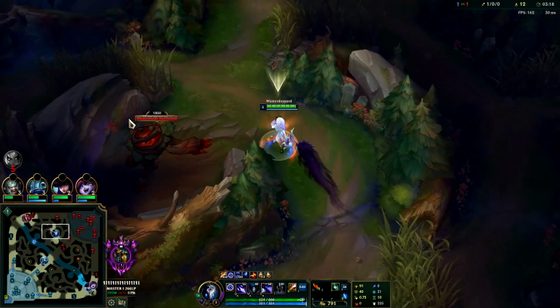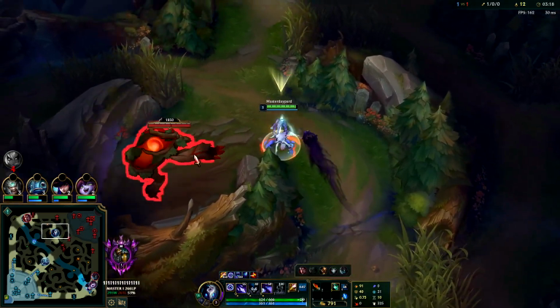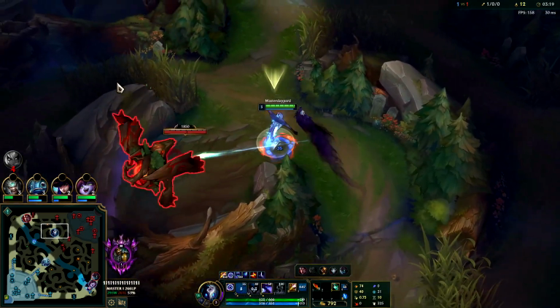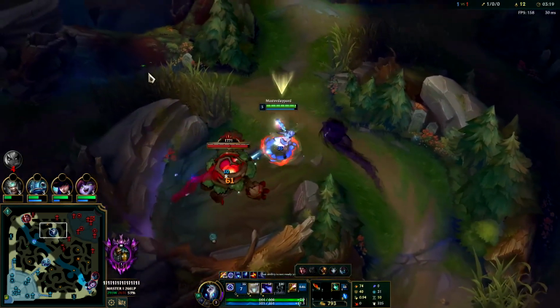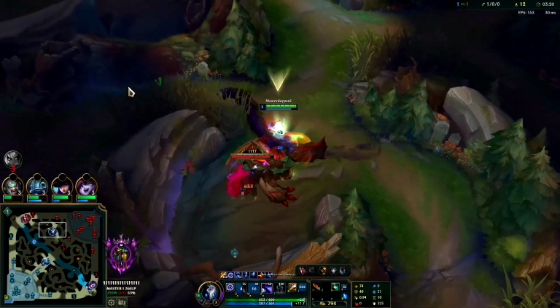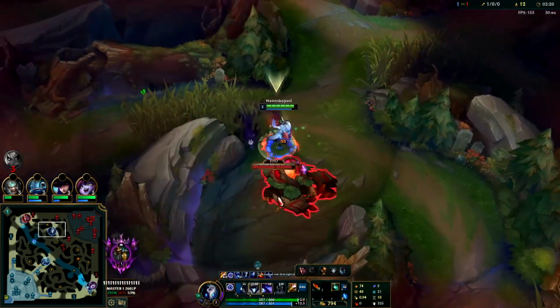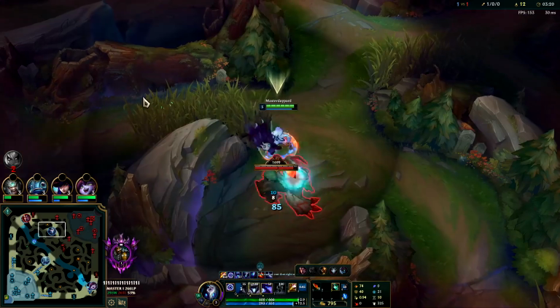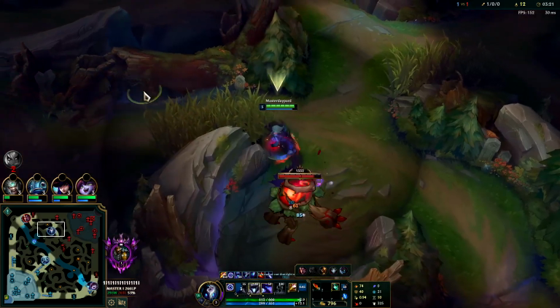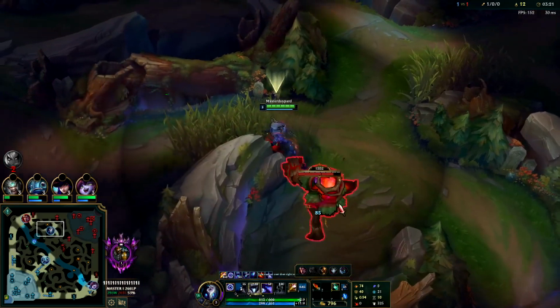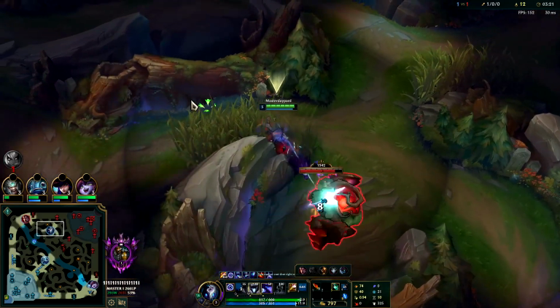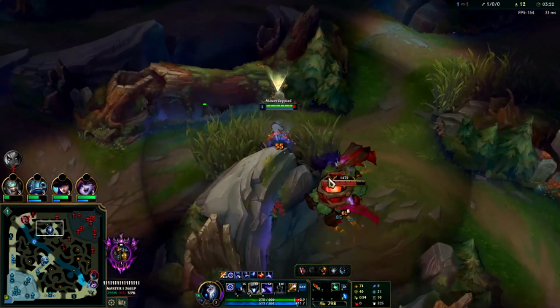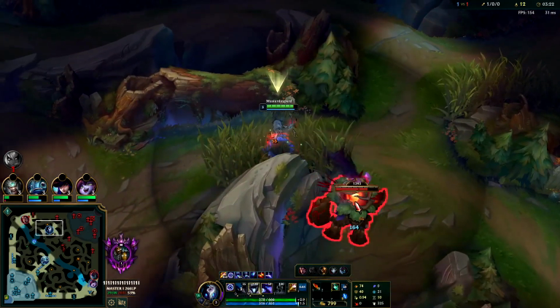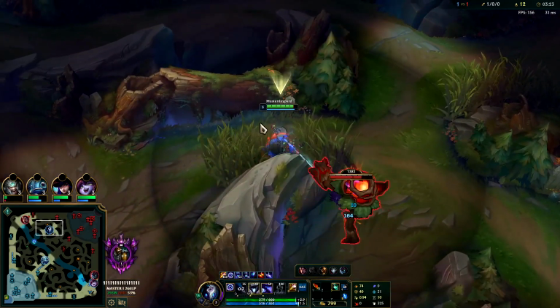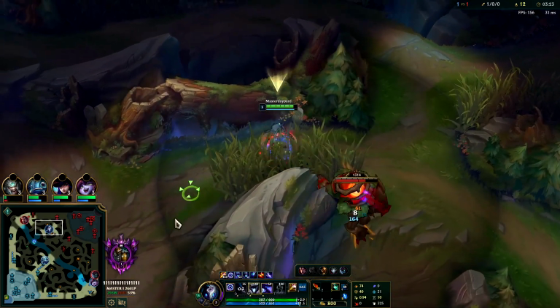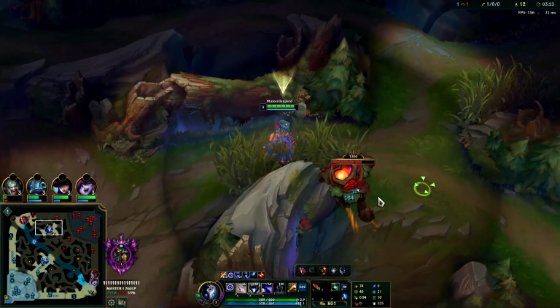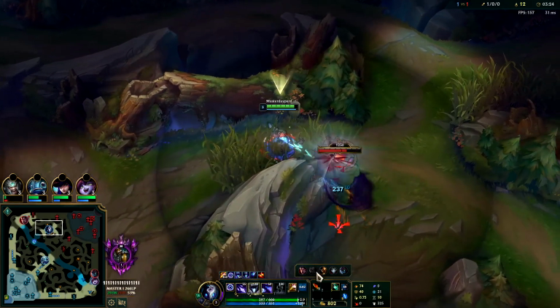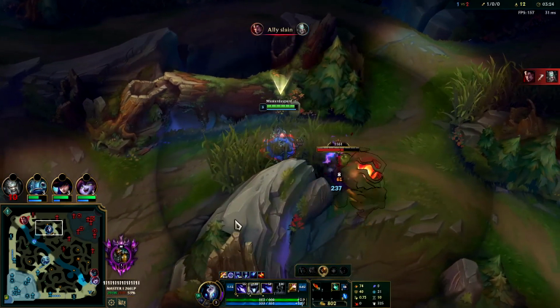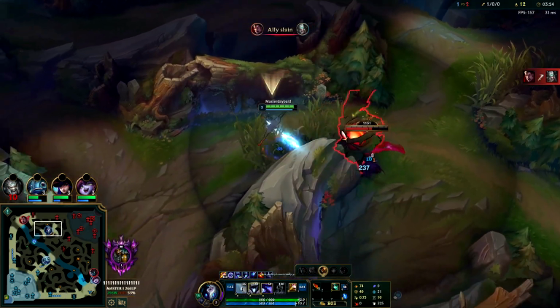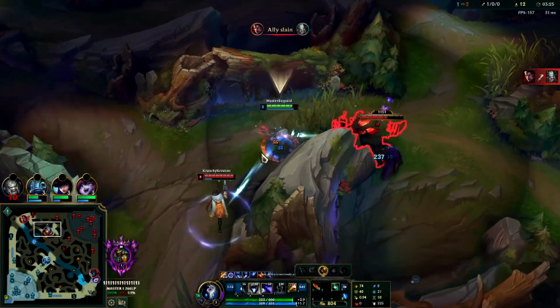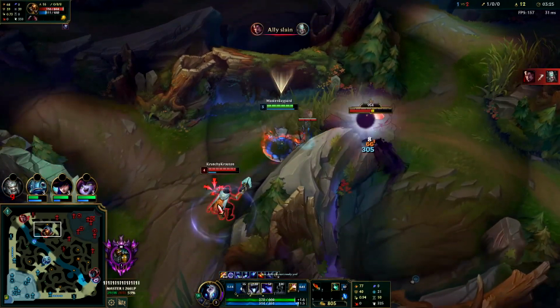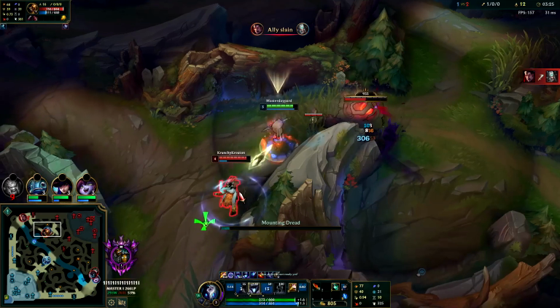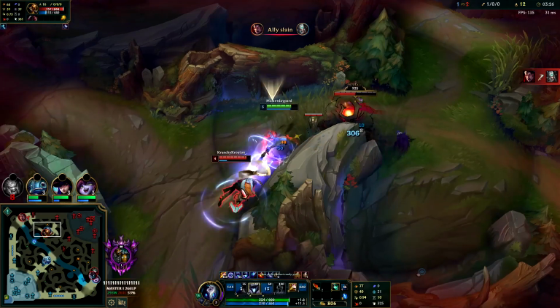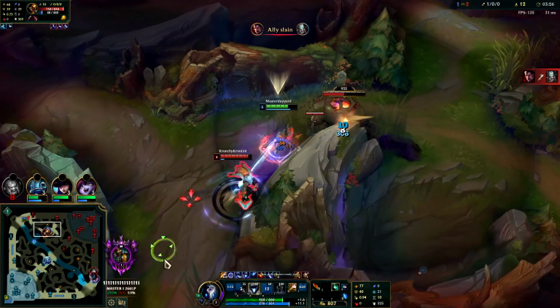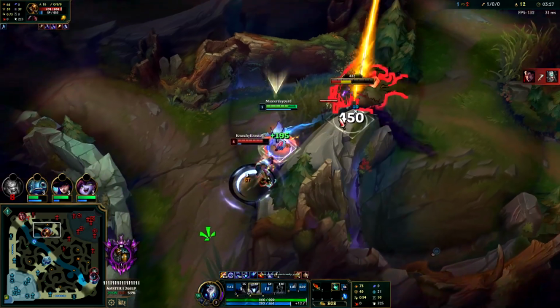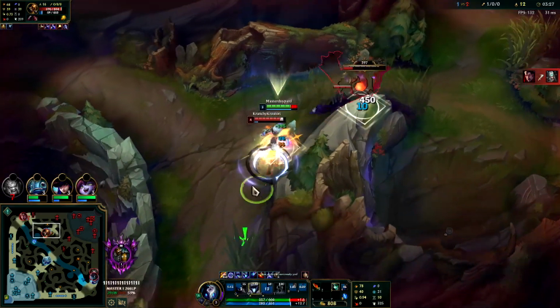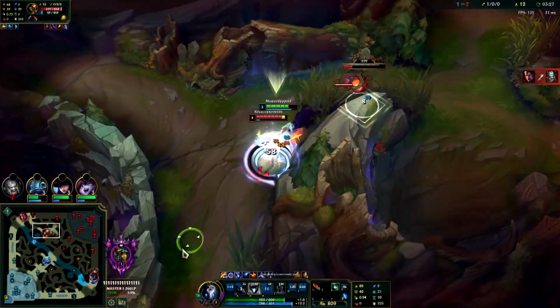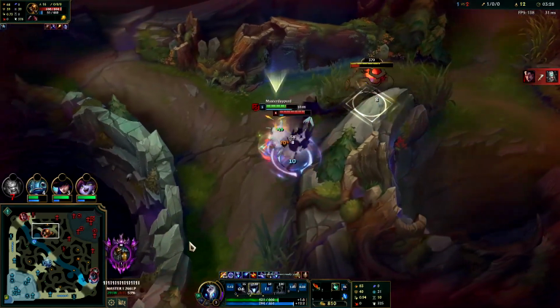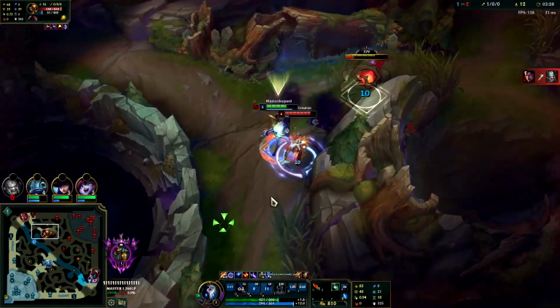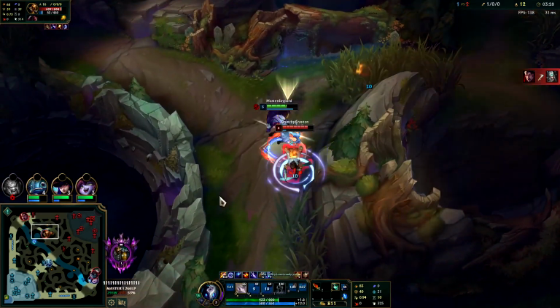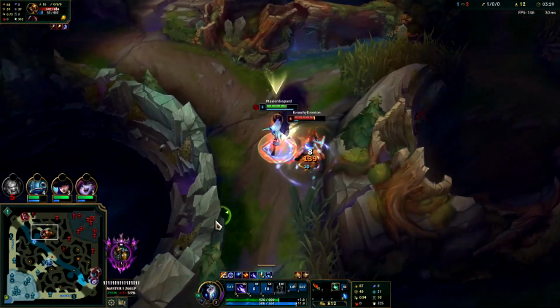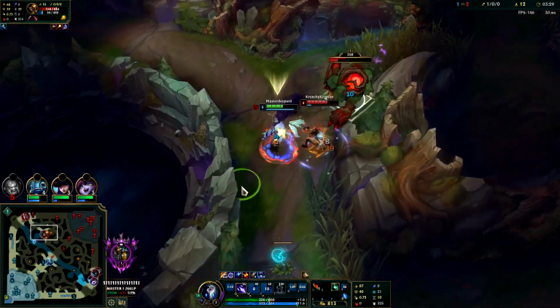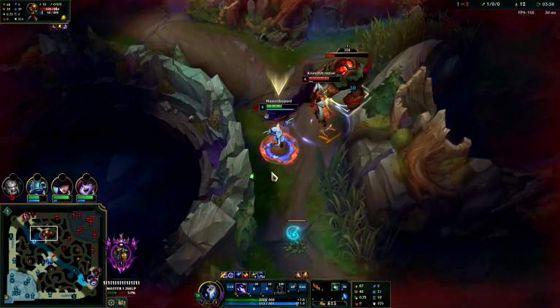I'm going to hold on to my E. If you don't know where the enemy is, you really need to save your E to fight them. I smited early because I wanted the buff.